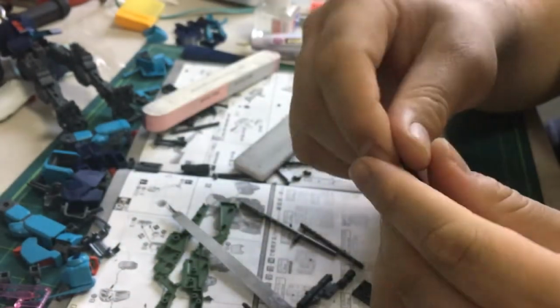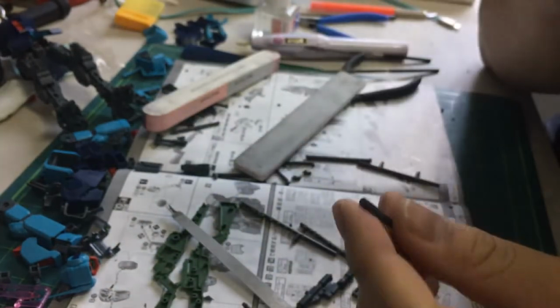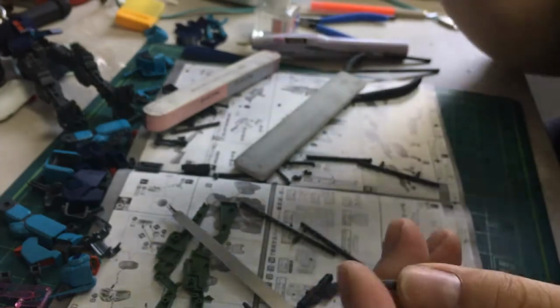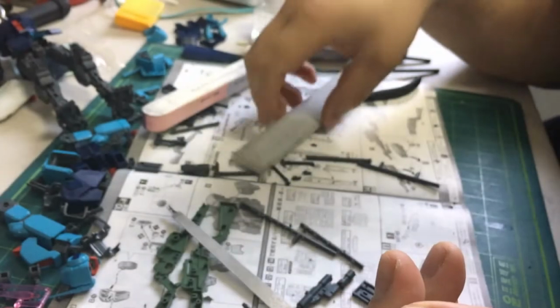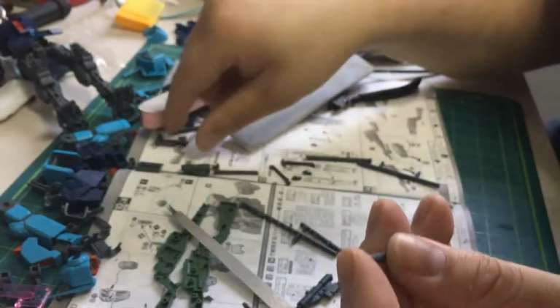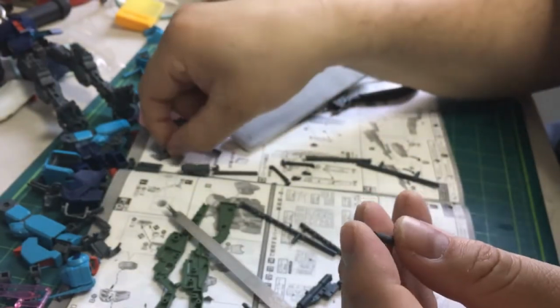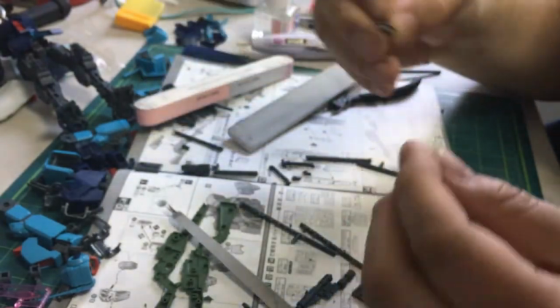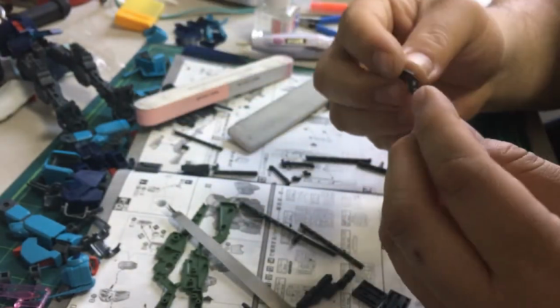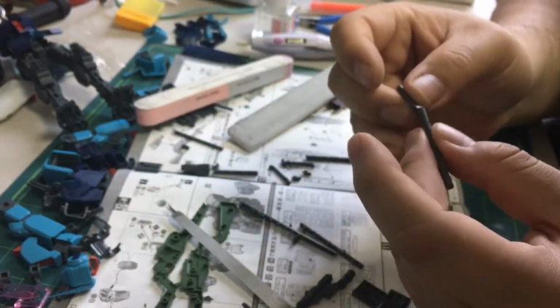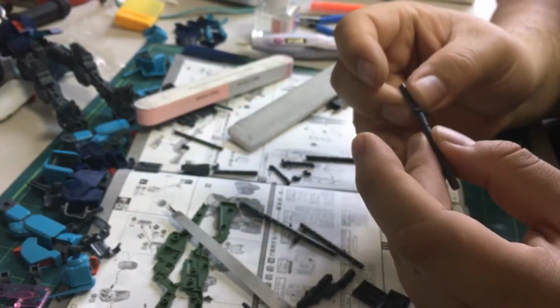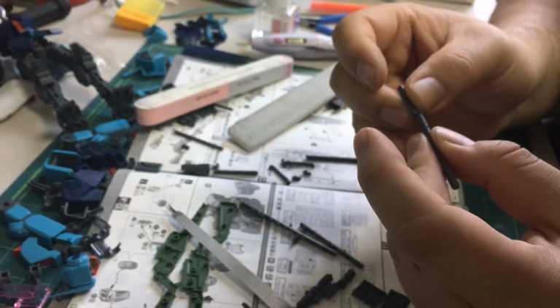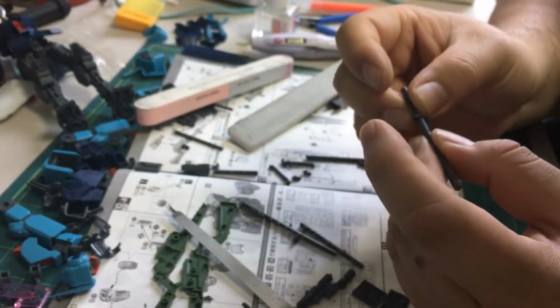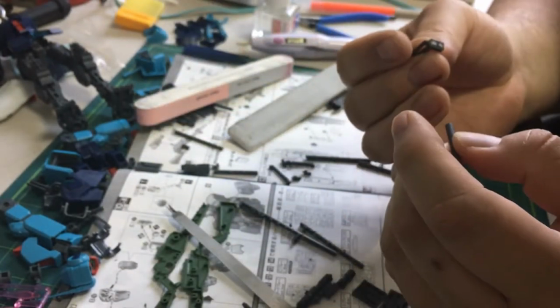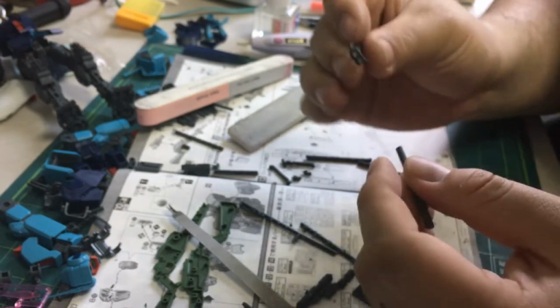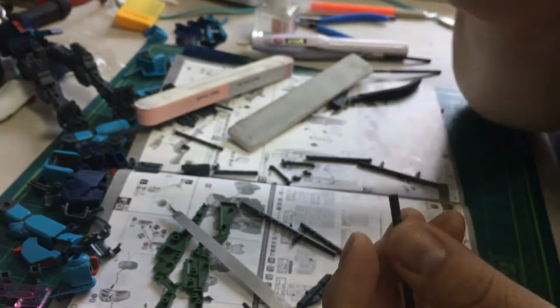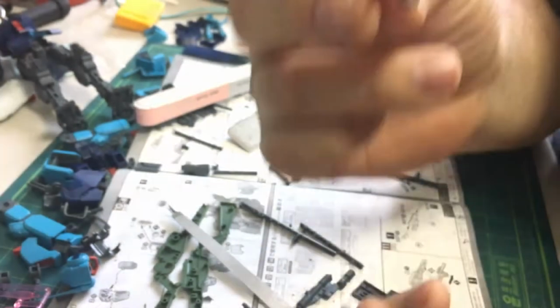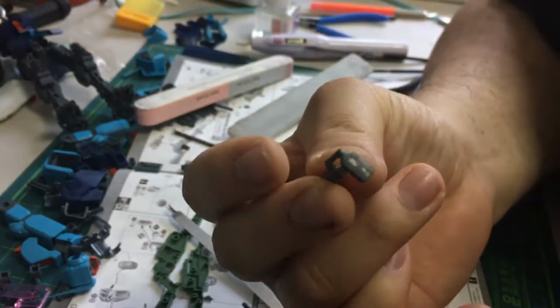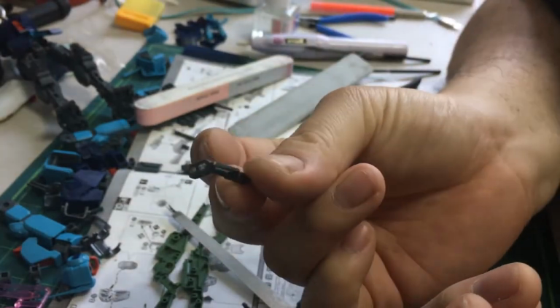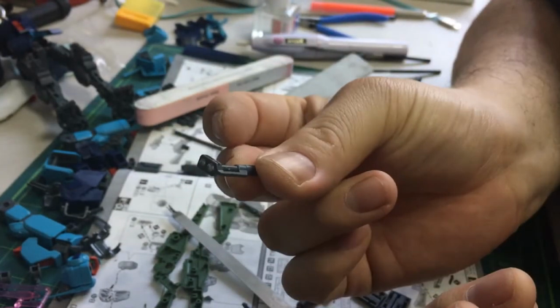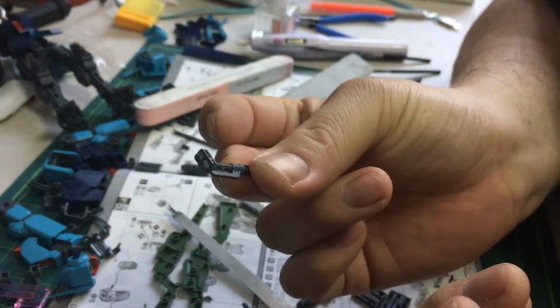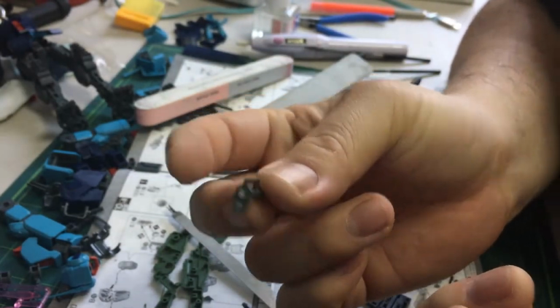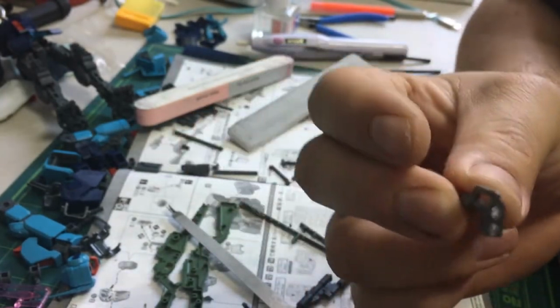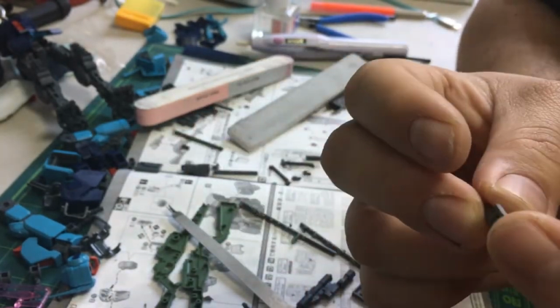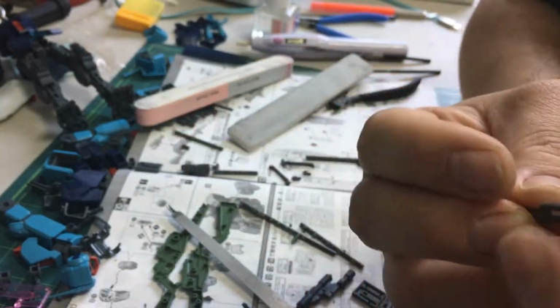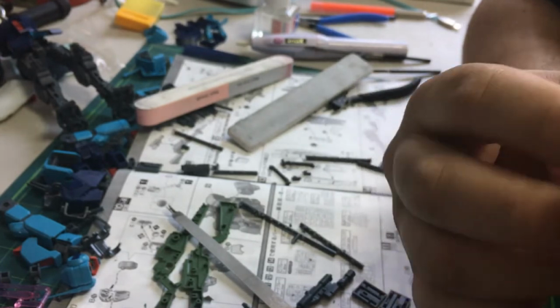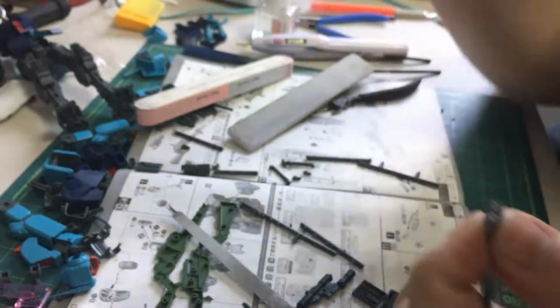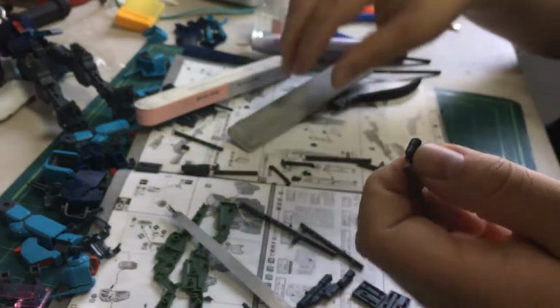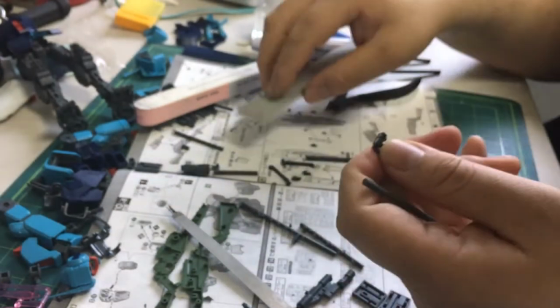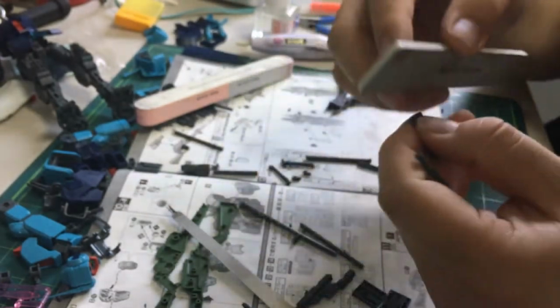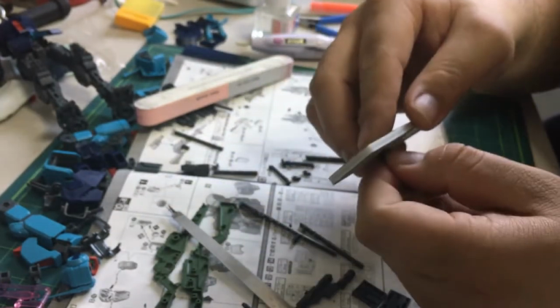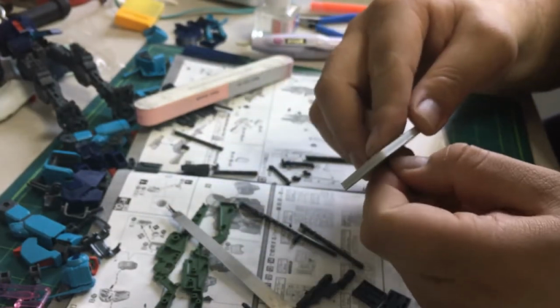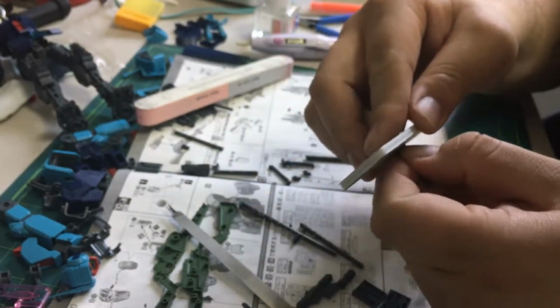Pretty much all that's left is to reattach this back to the end of the muzzle. I've got to sand that down, make it flush, and then we're in business.